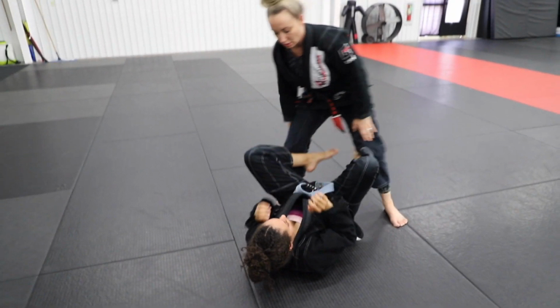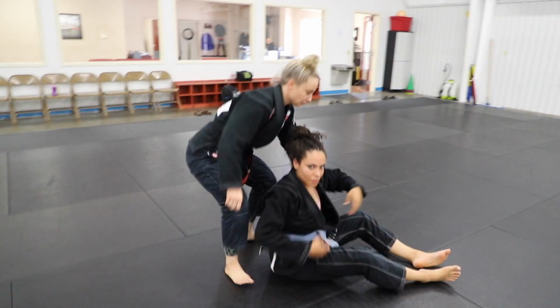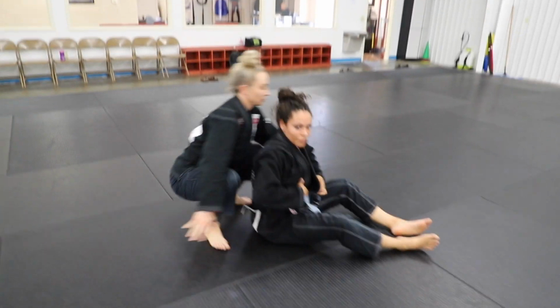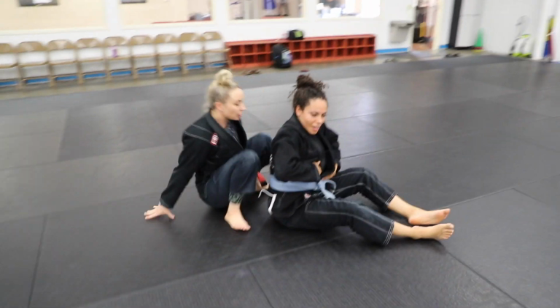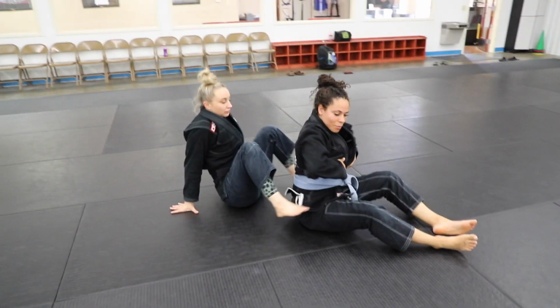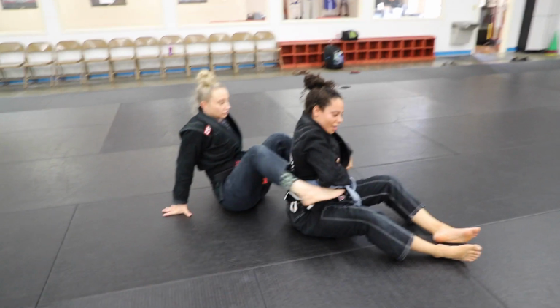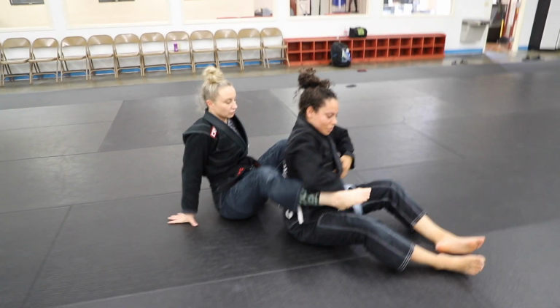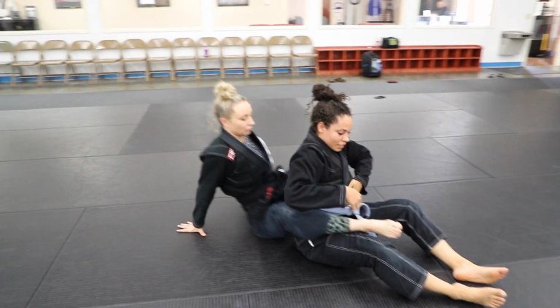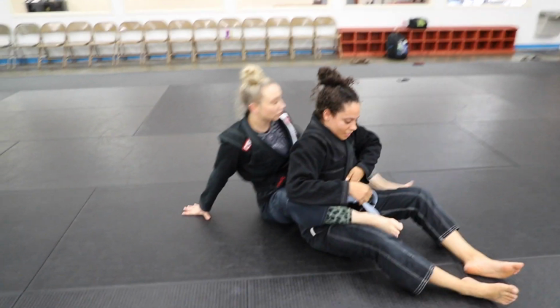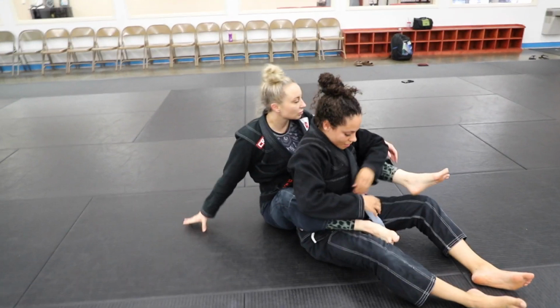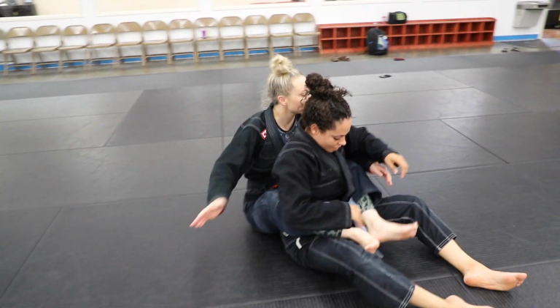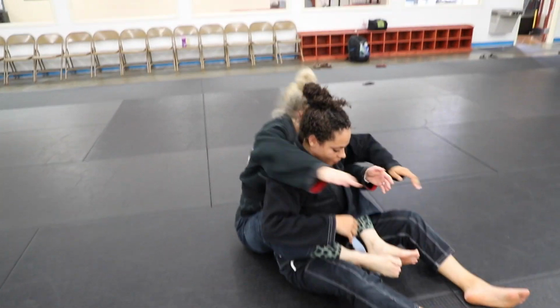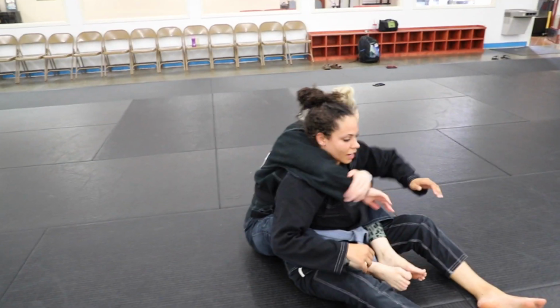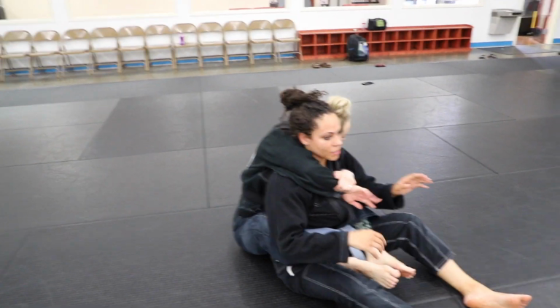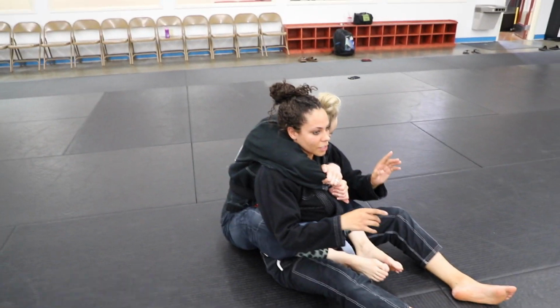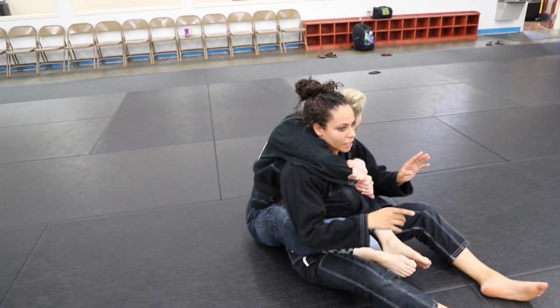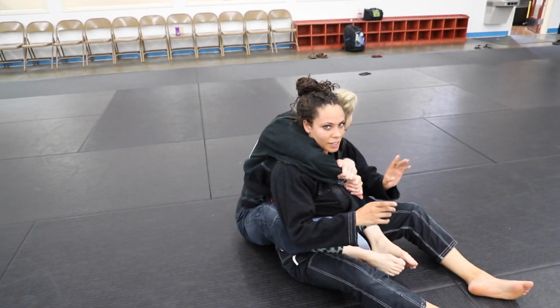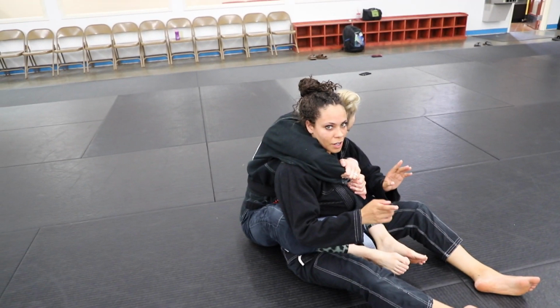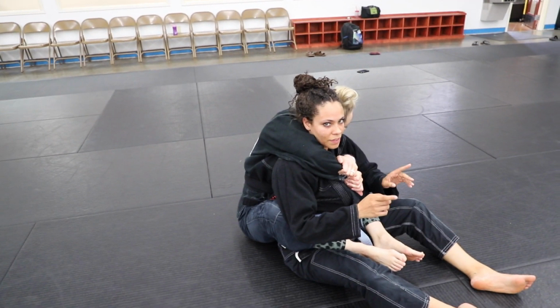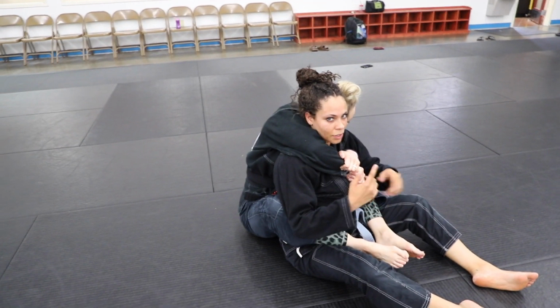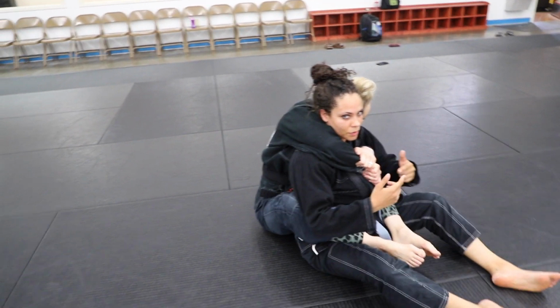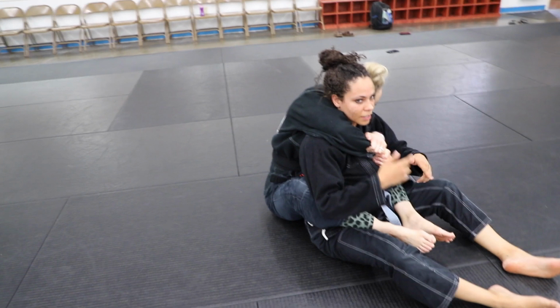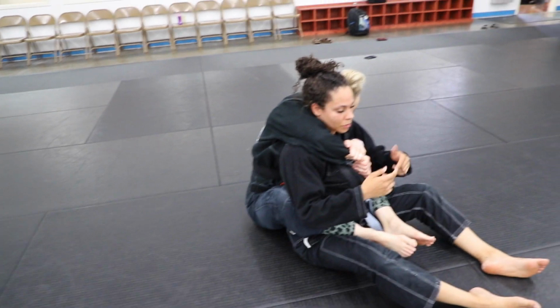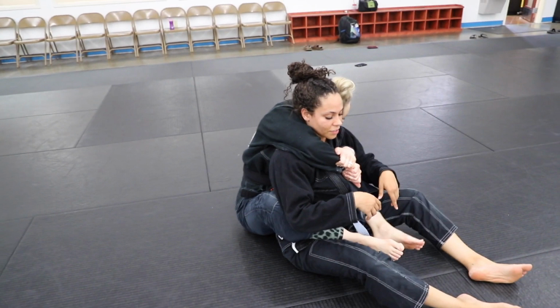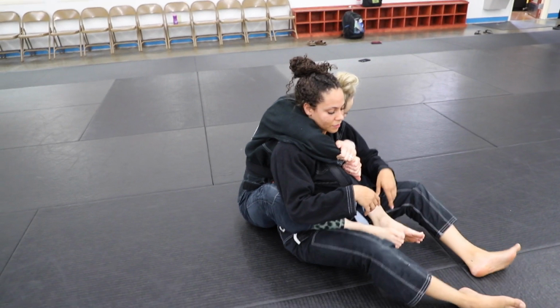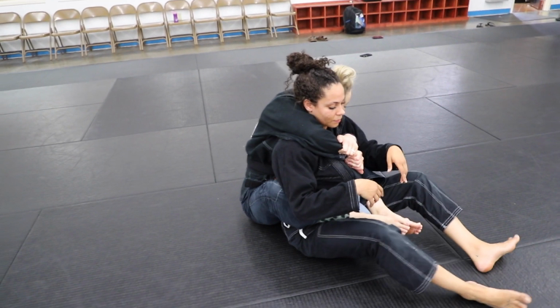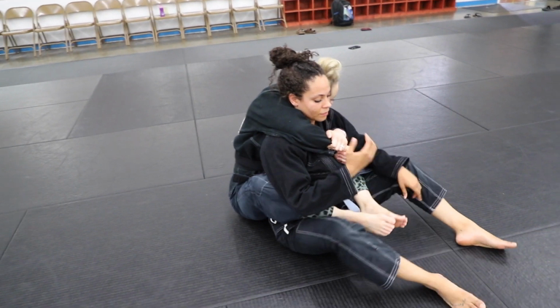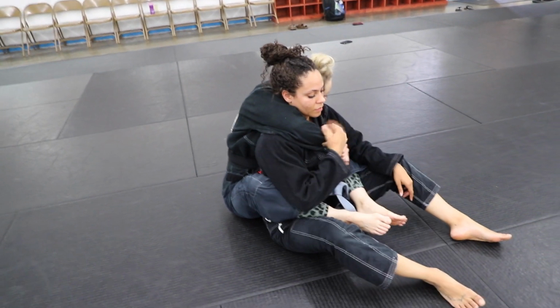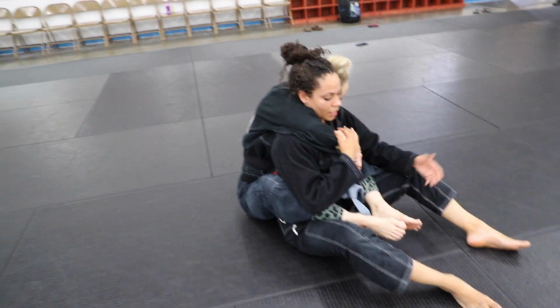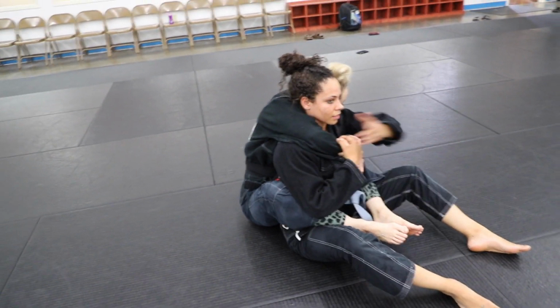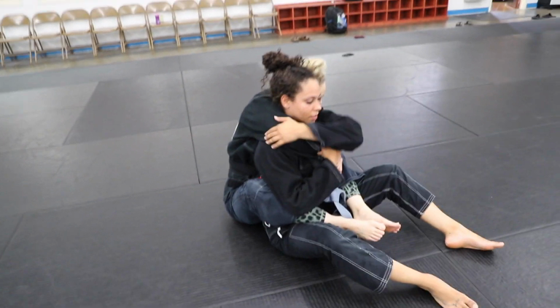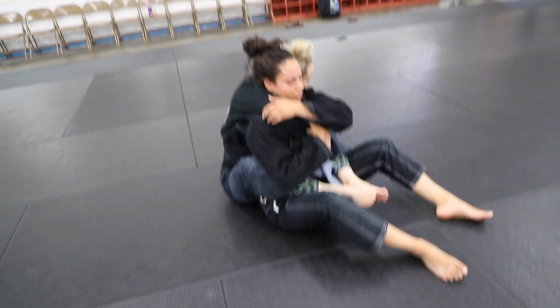We're going to do it in real time one more time so you can see — first slow, and then a little bit faster. Hand right here.